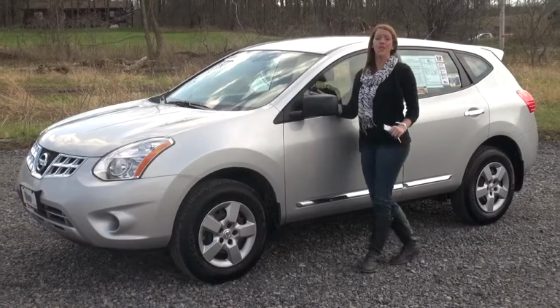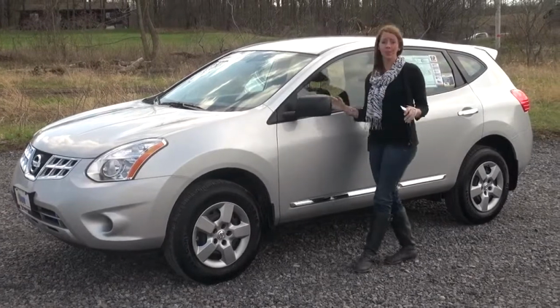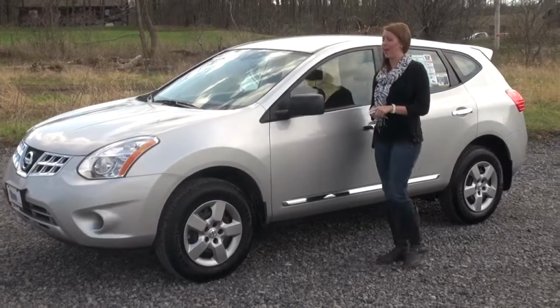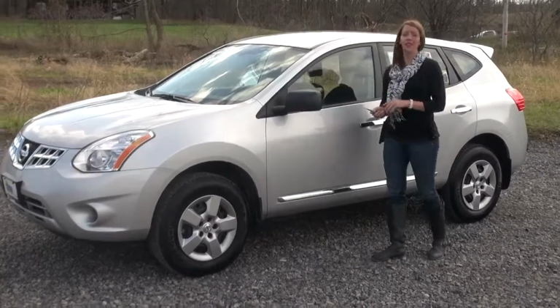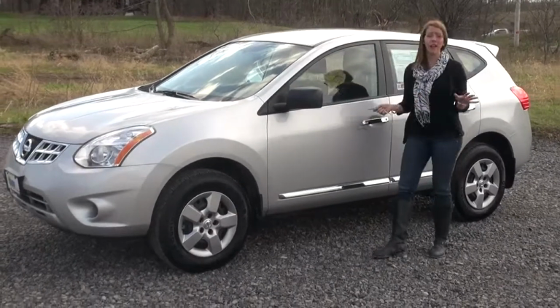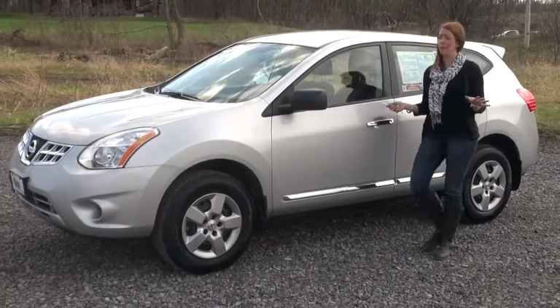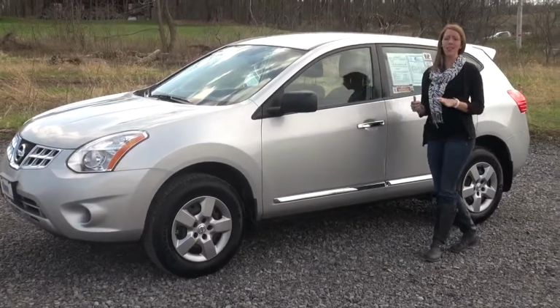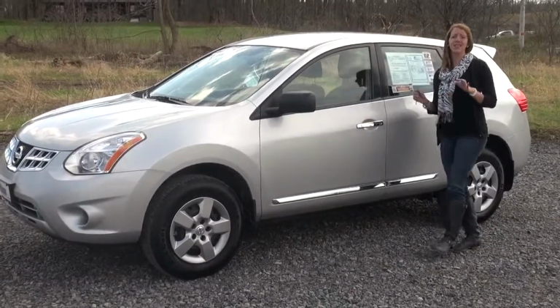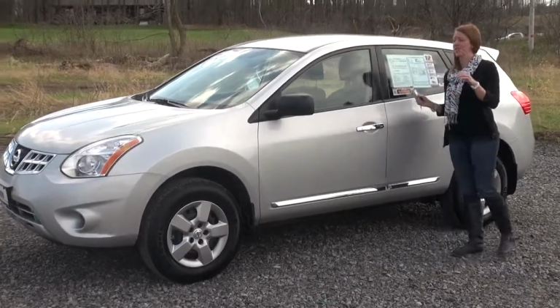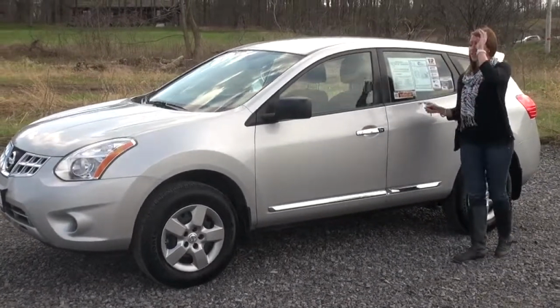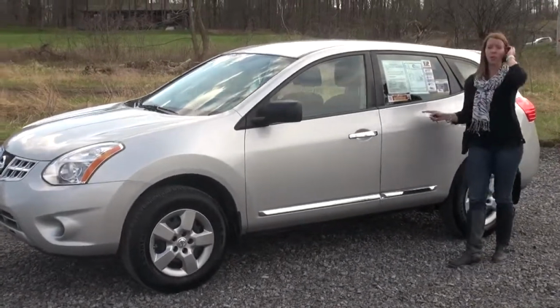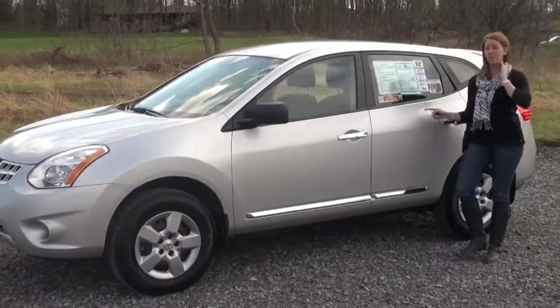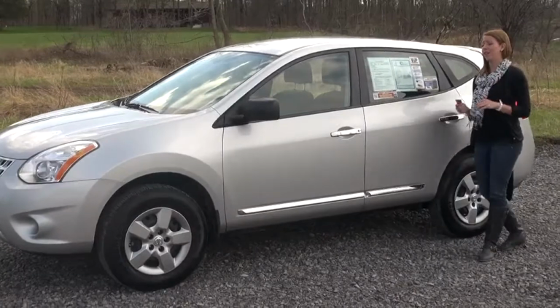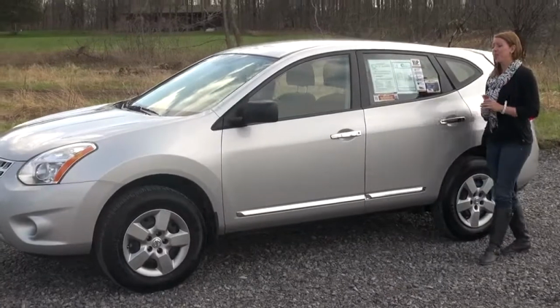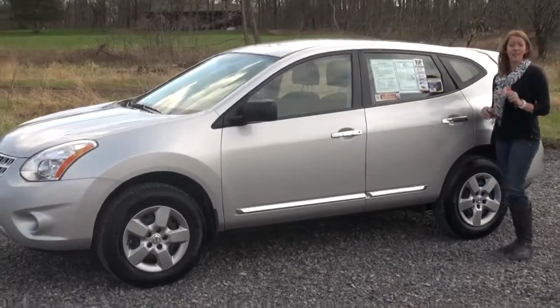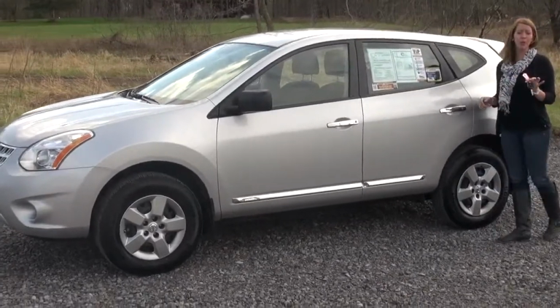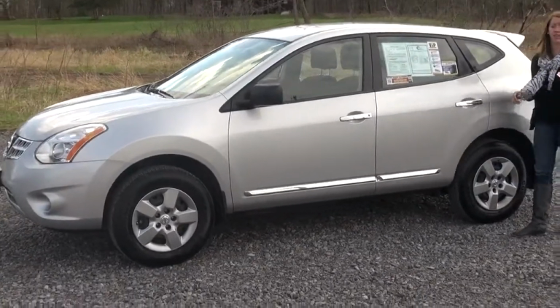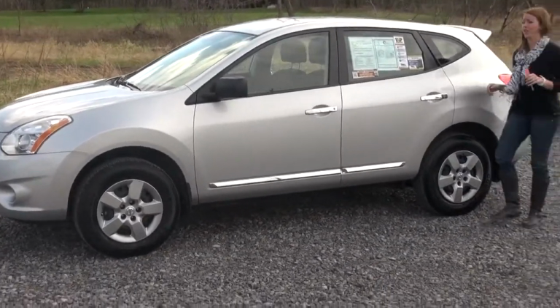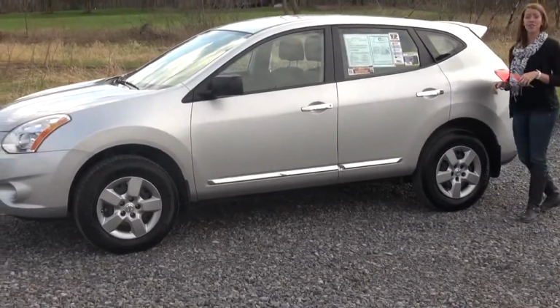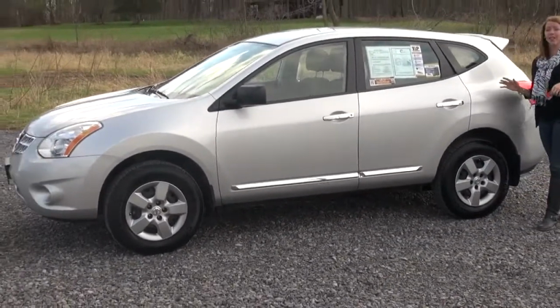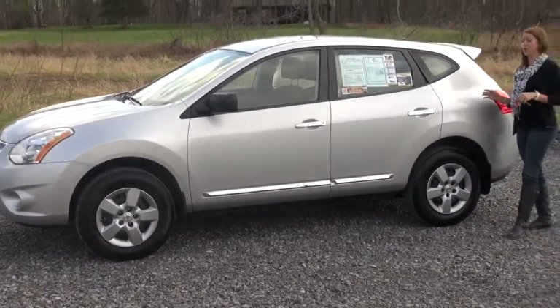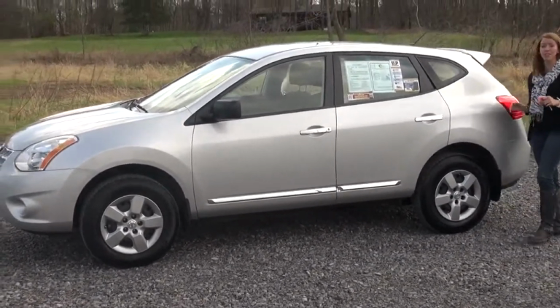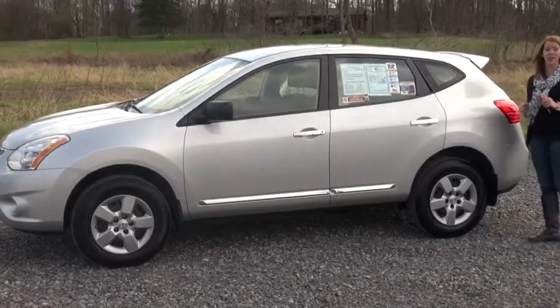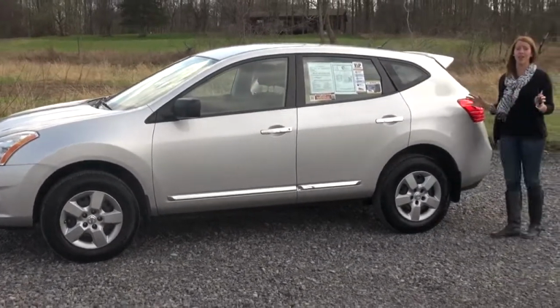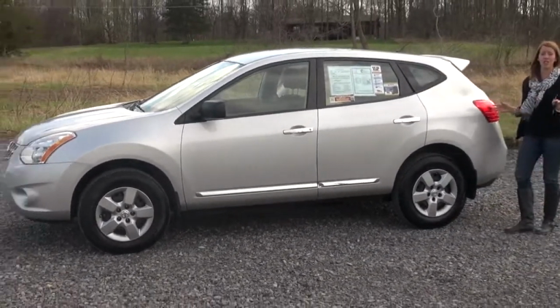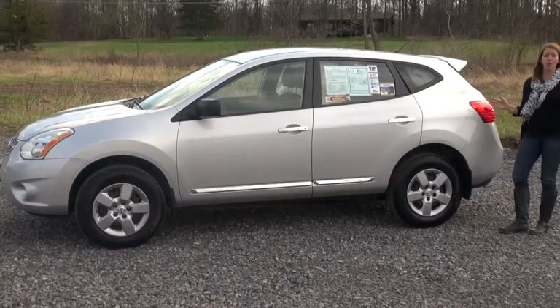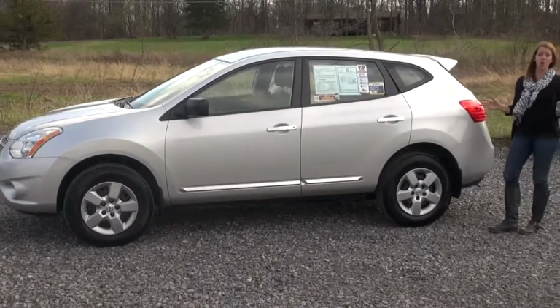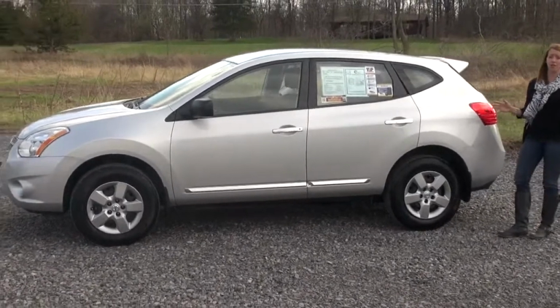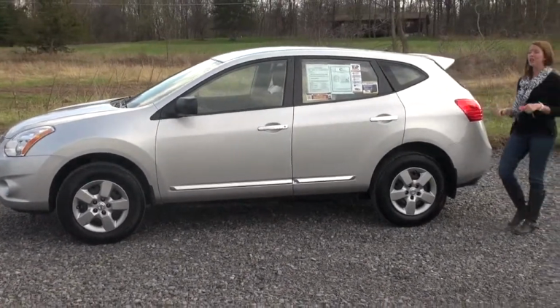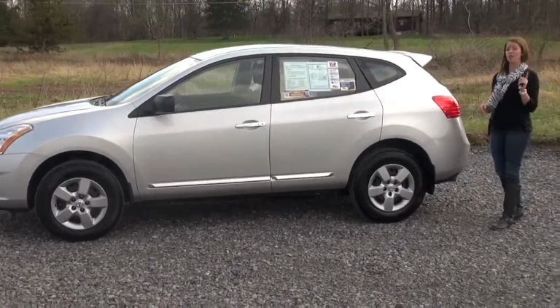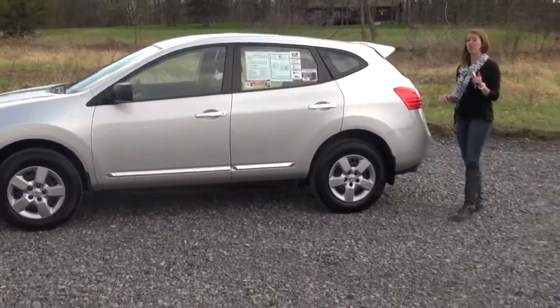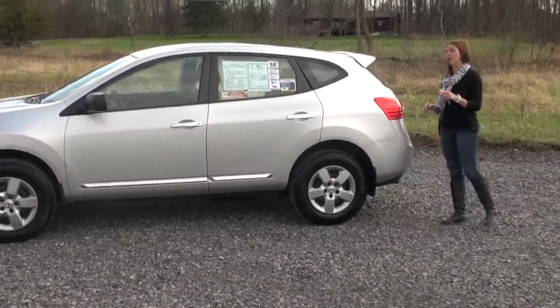We have a ton of them in stock. They fly off the lot — people buy these things like crazy. This one's in a quicksilver metallic. It has a 2.5 liter inline four engine, so it's going to get great gas mileage even though it is an all-wheel drive vehicle, giving you that security in the winter.